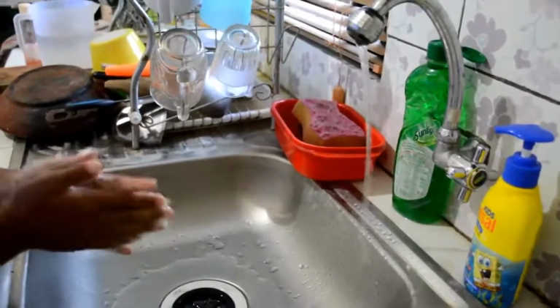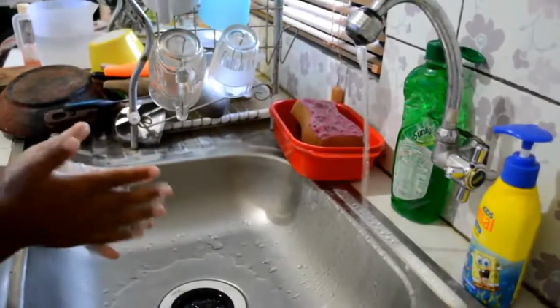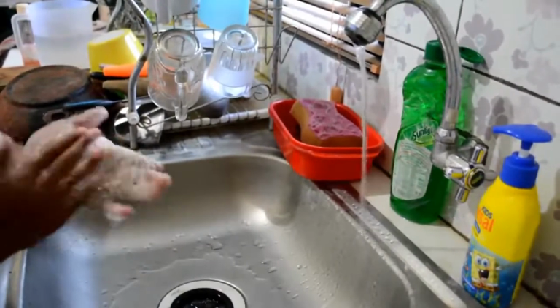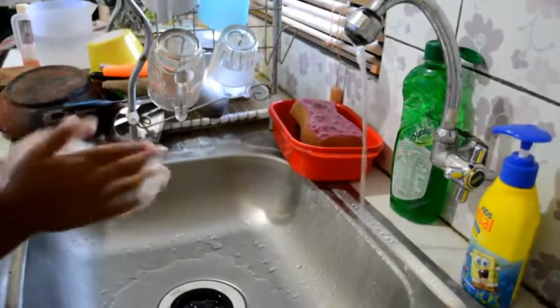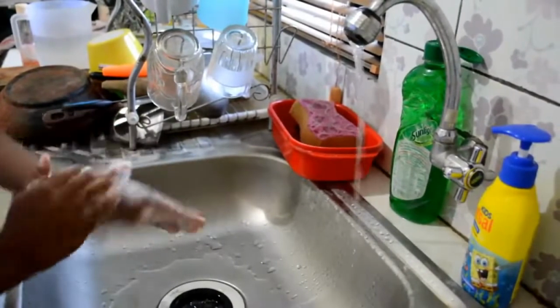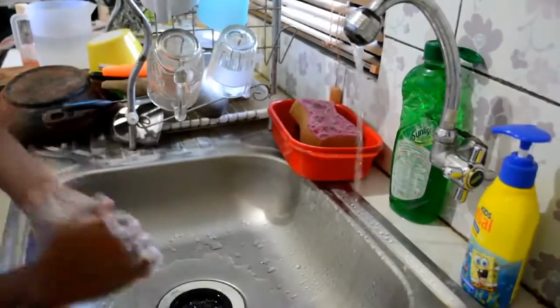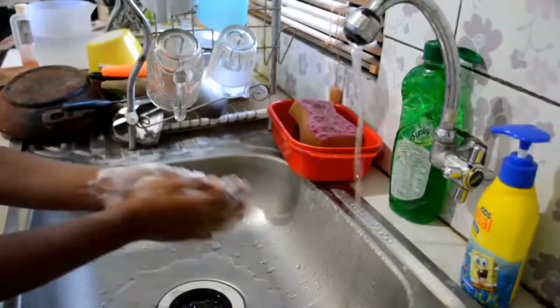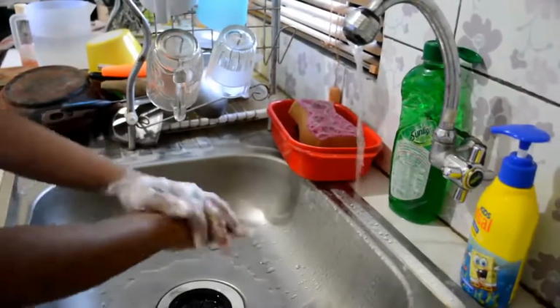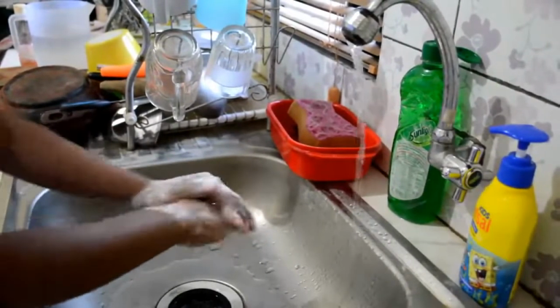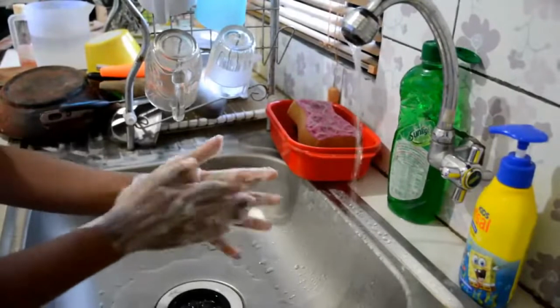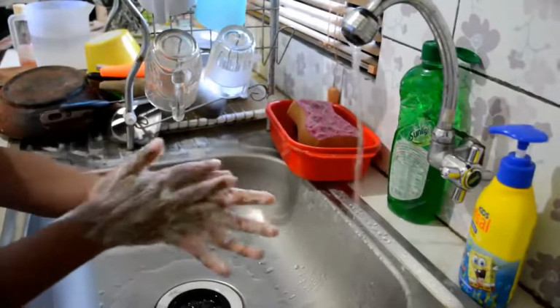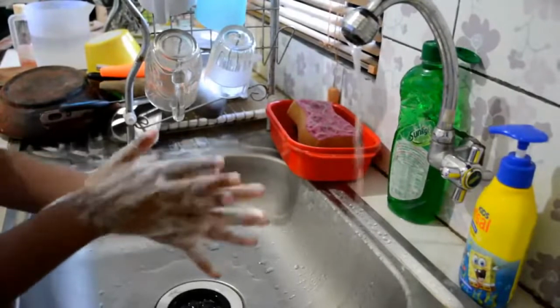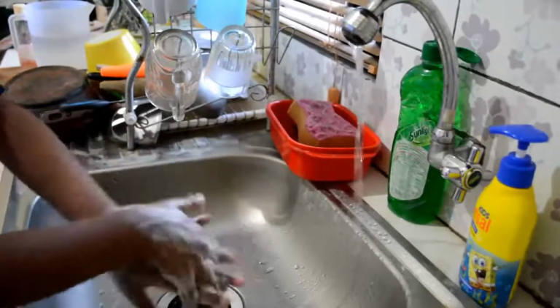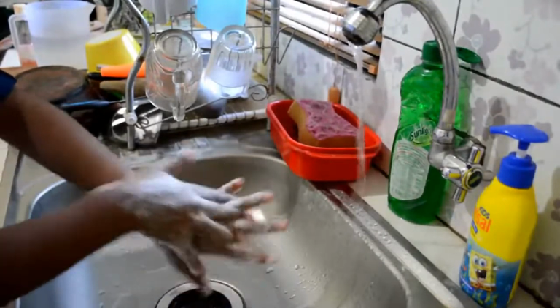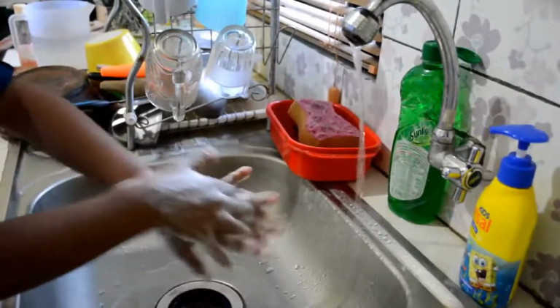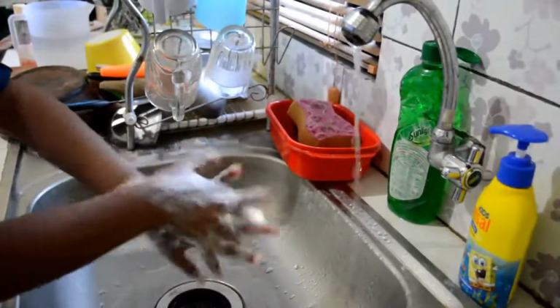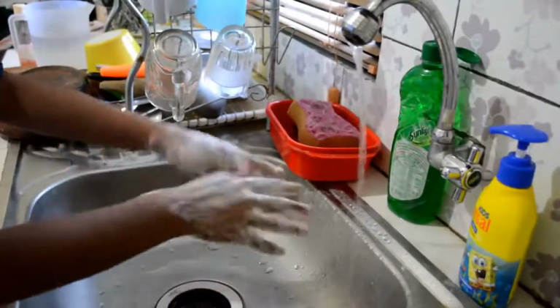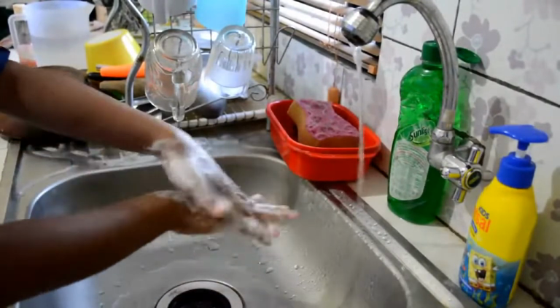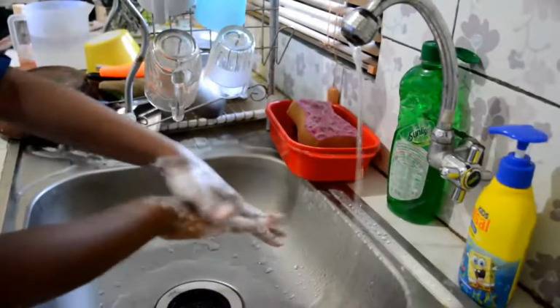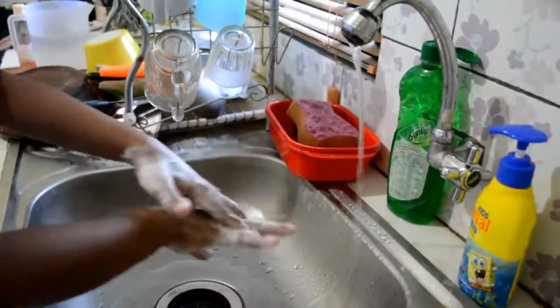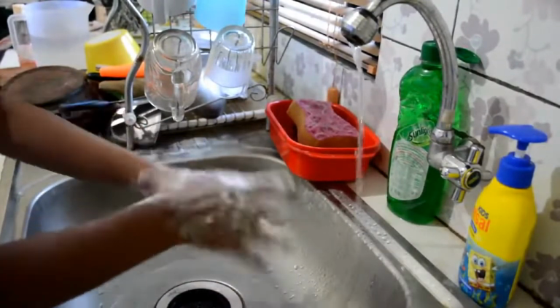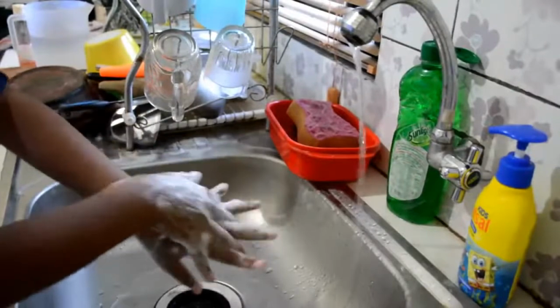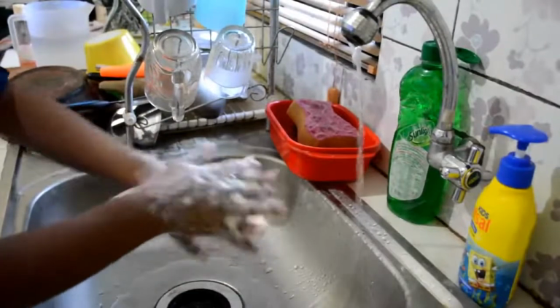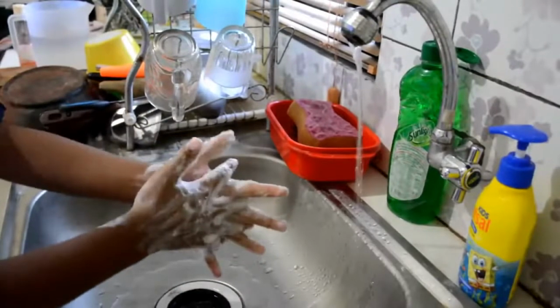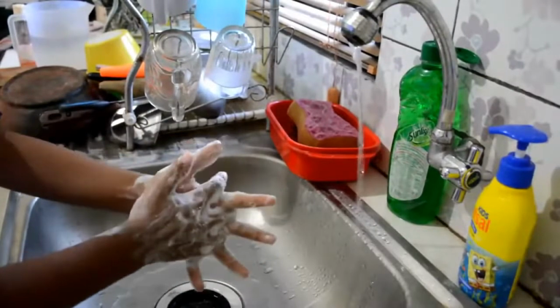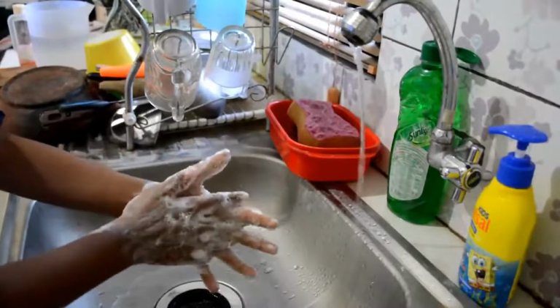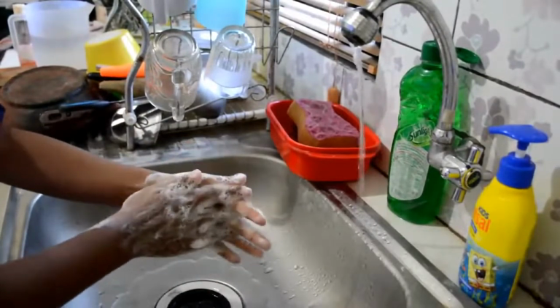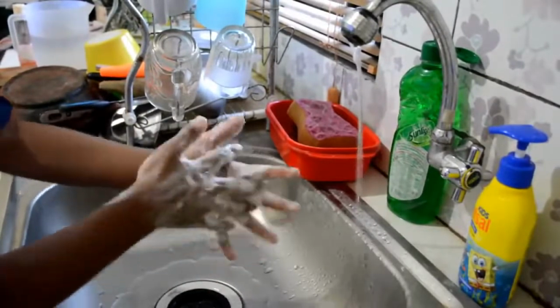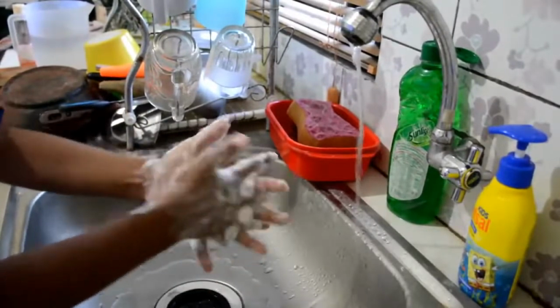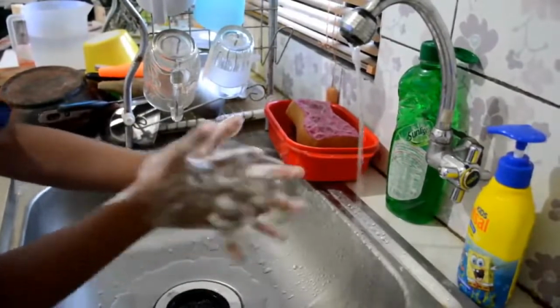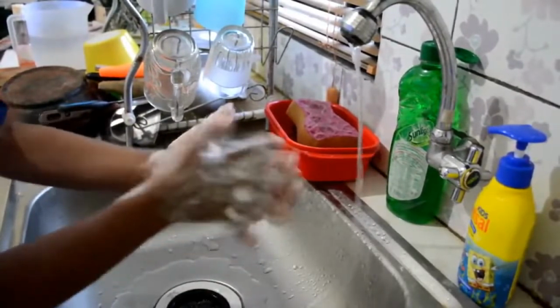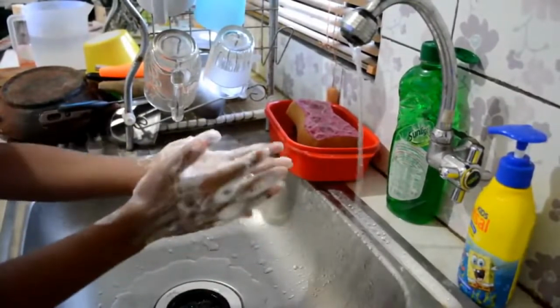Third, rub your hands palm to palm. Fourth, rub the back of each hand with the palm of the other hand with fingers interlaced. Fifth, rub palm to palm with fingers interlaced.